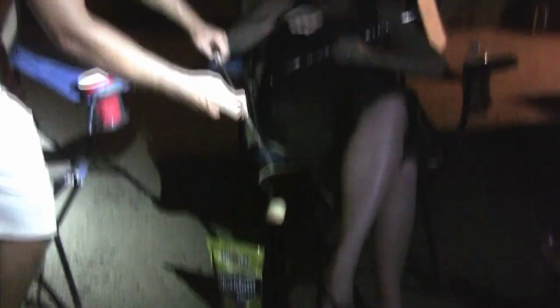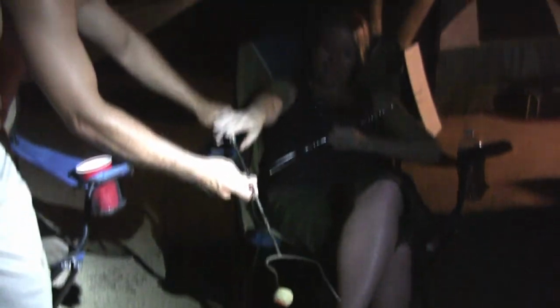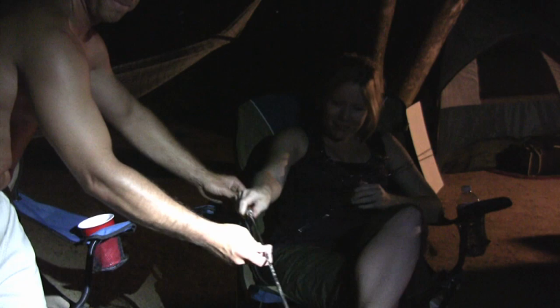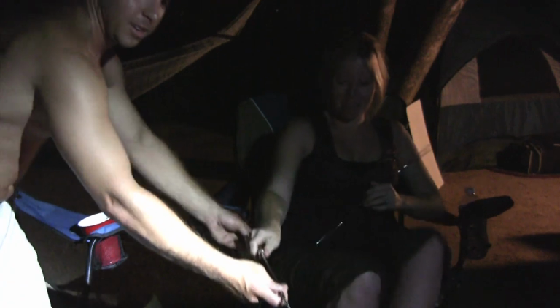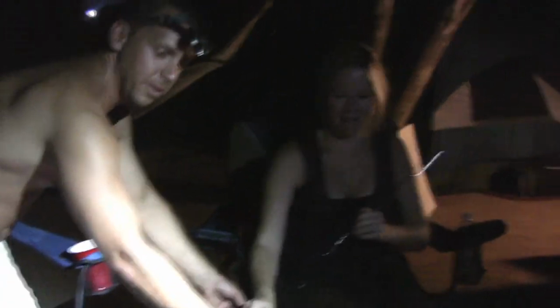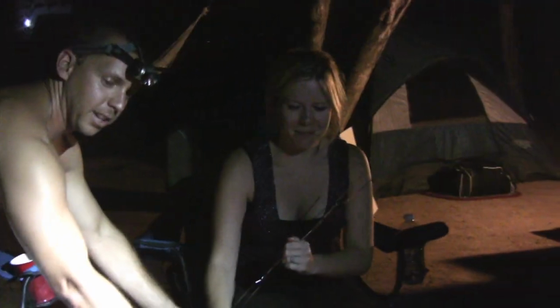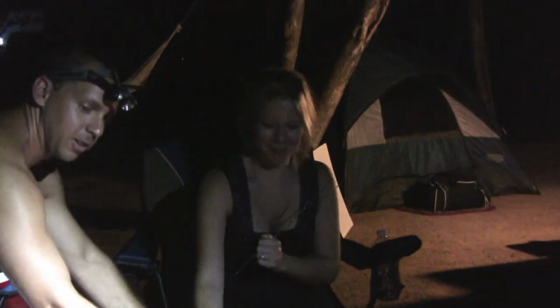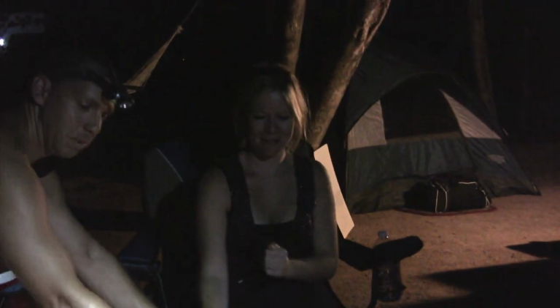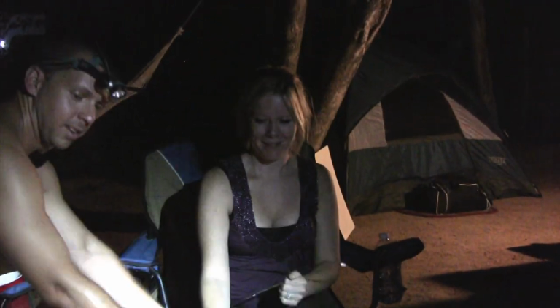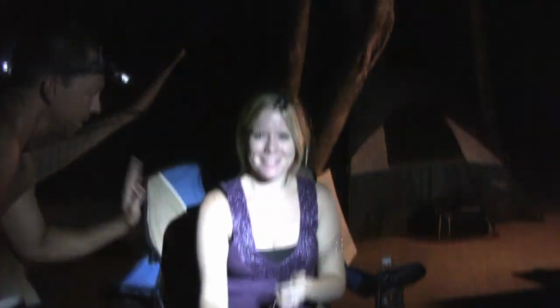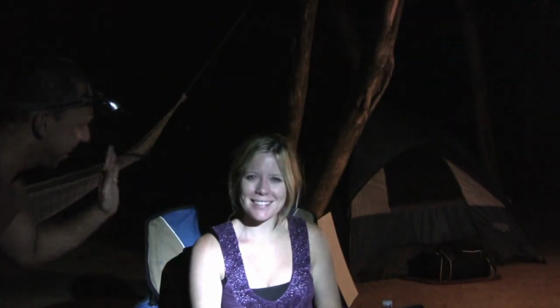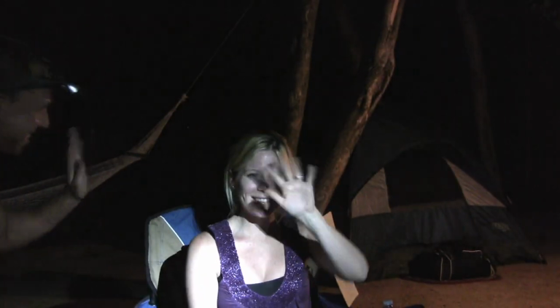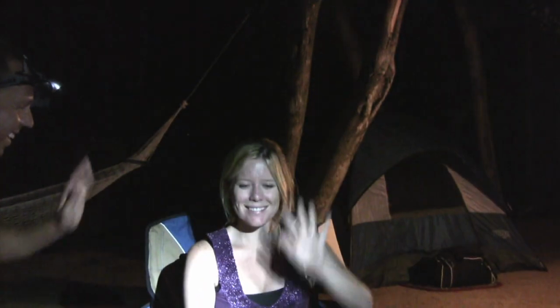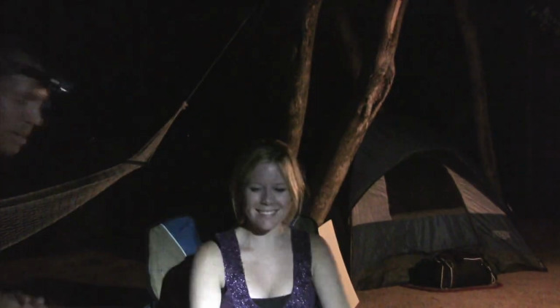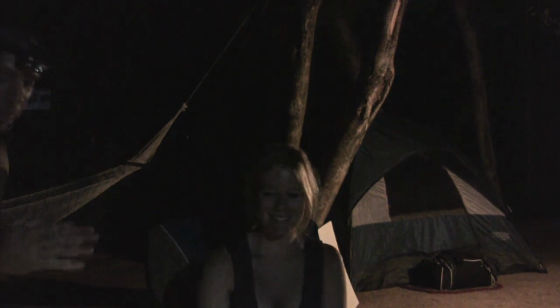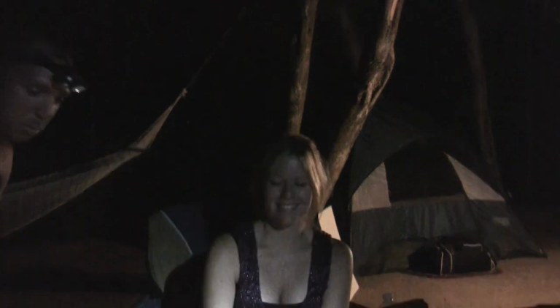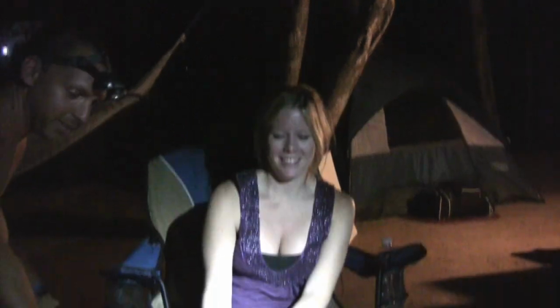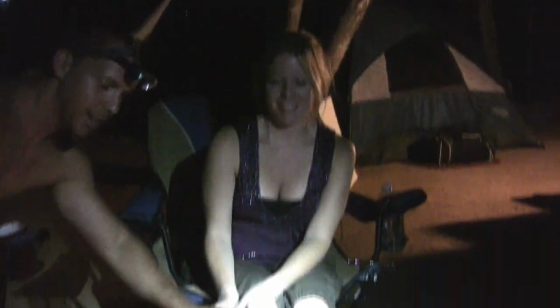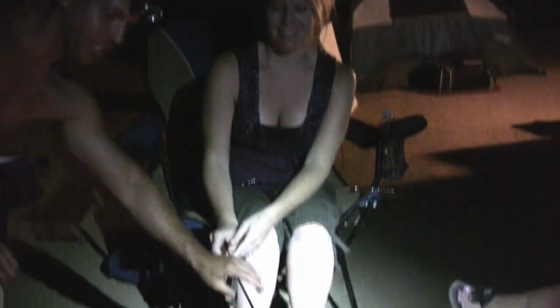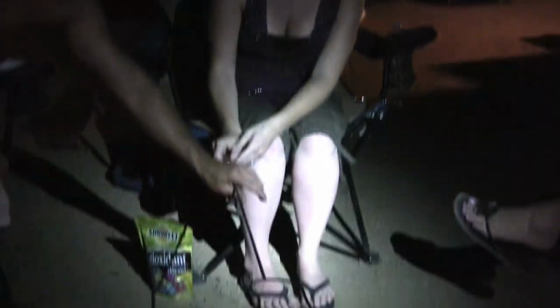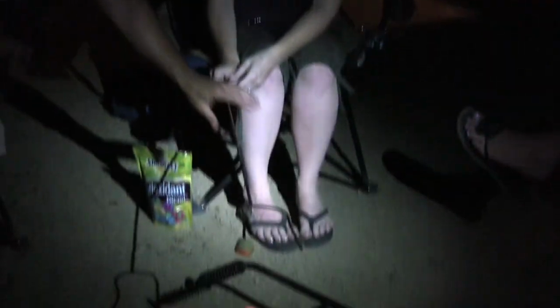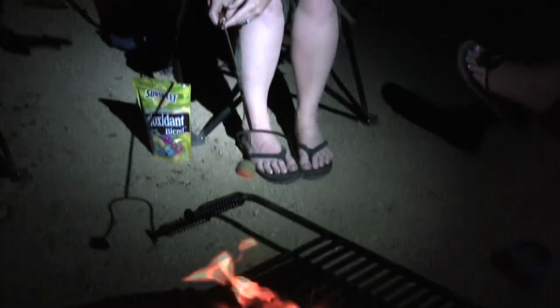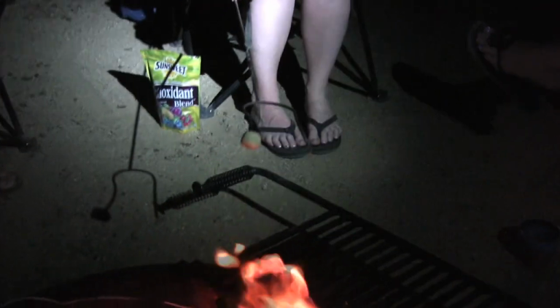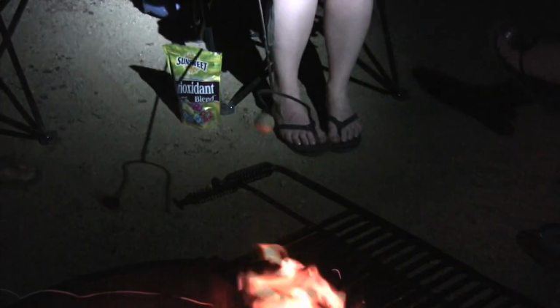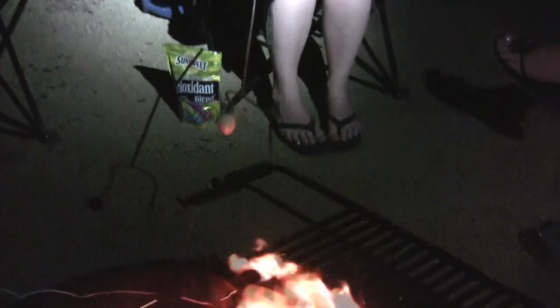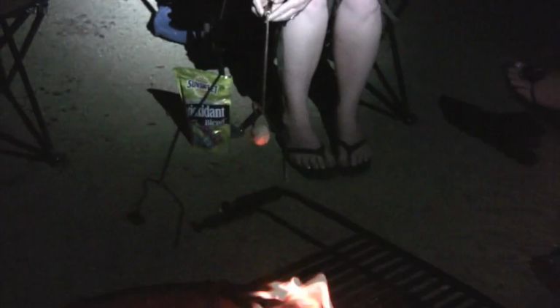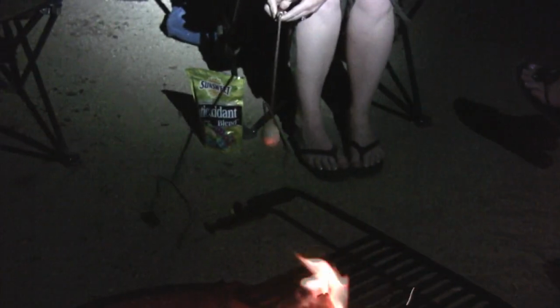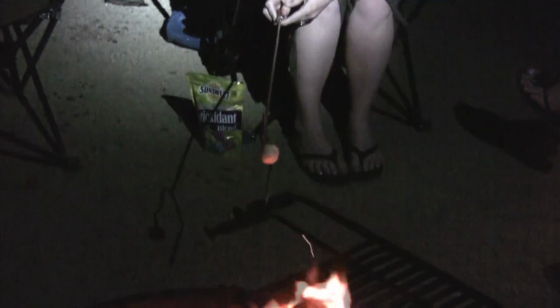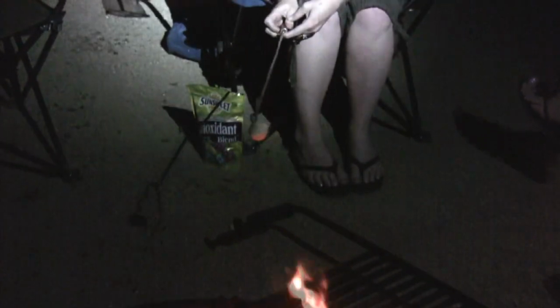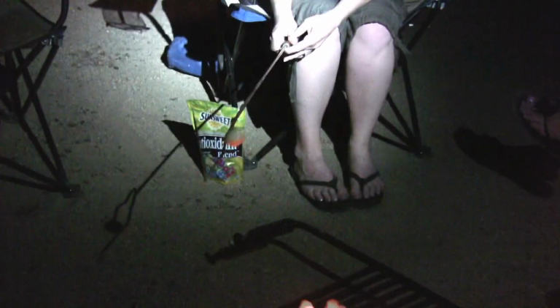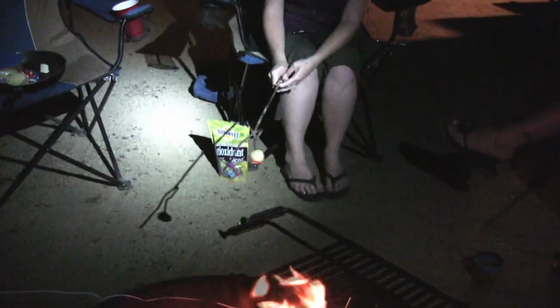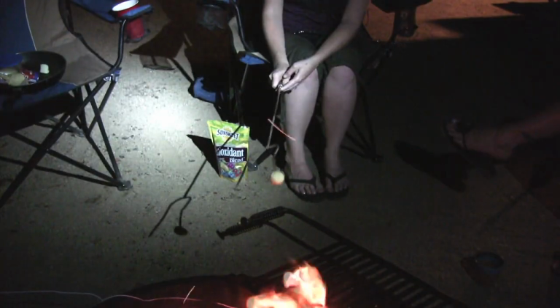Hold that one over the fire like so. Everybody say hi to Christine. Be careful not to burn it — not too much heat. That's perfect, excellent job. Almost like a marshmallow. Almost. Just about.